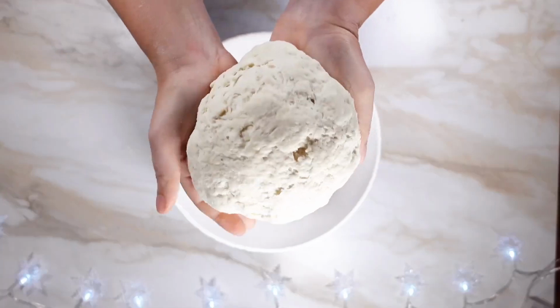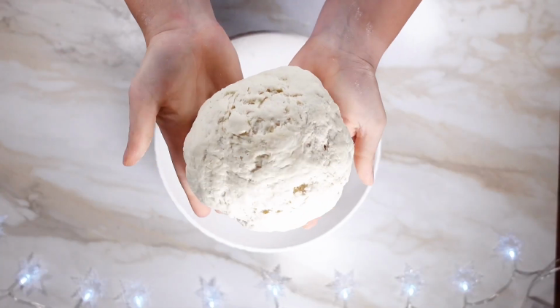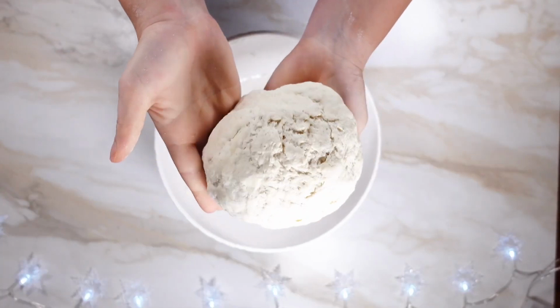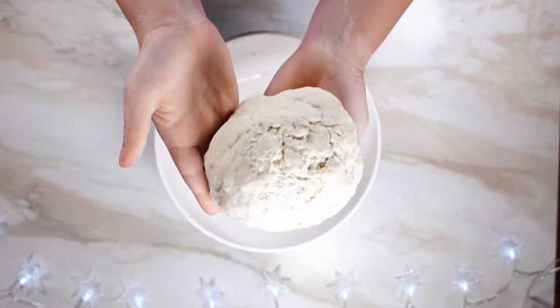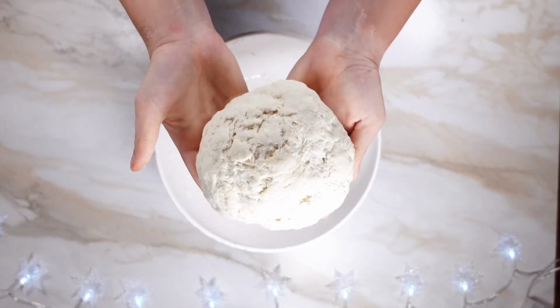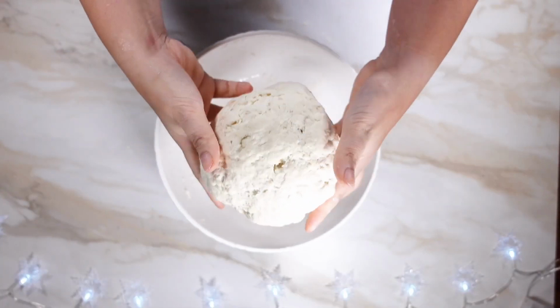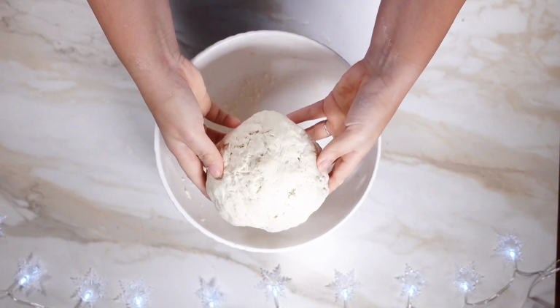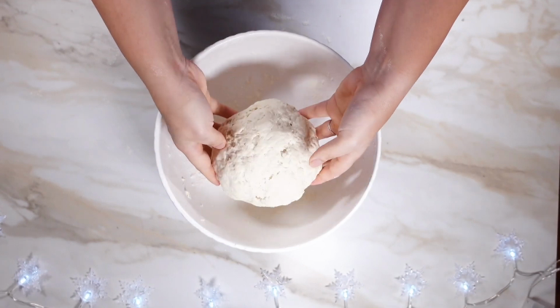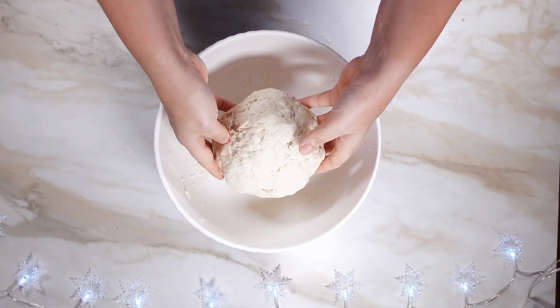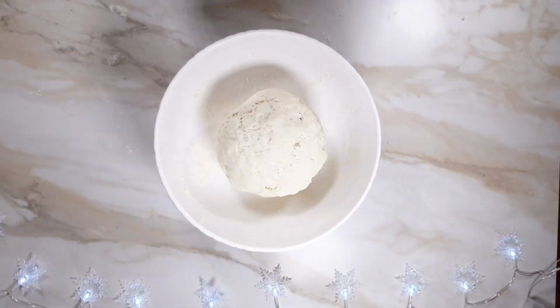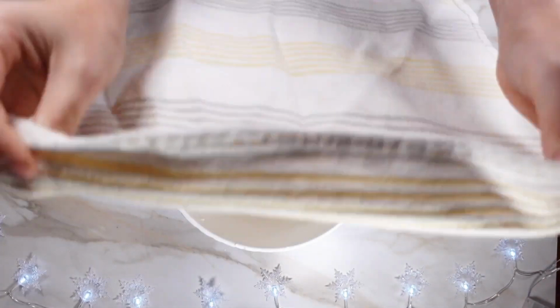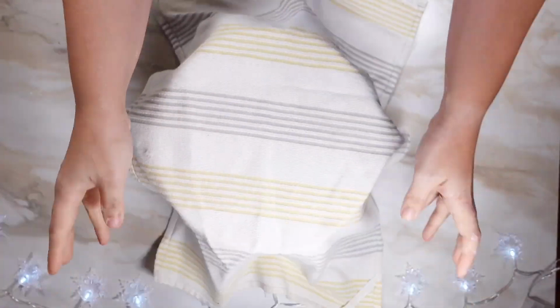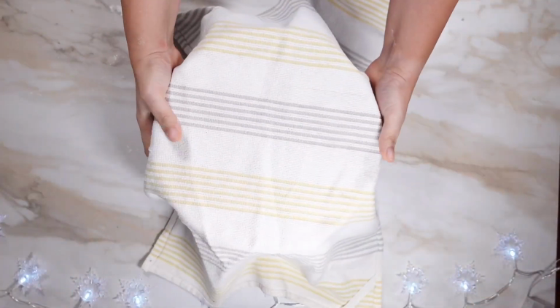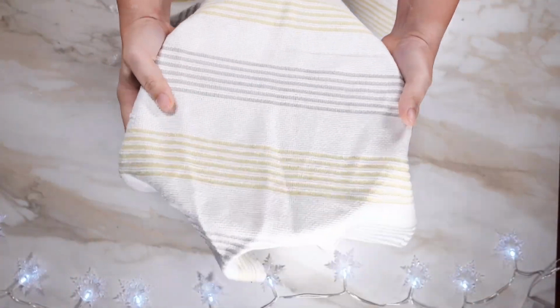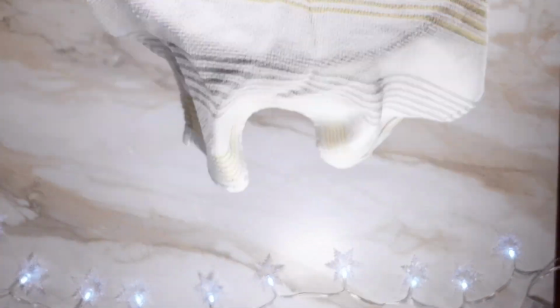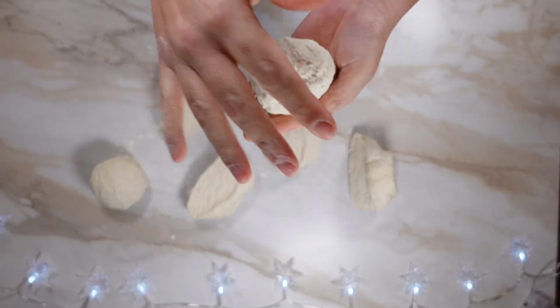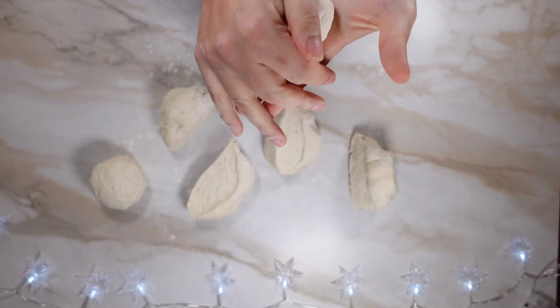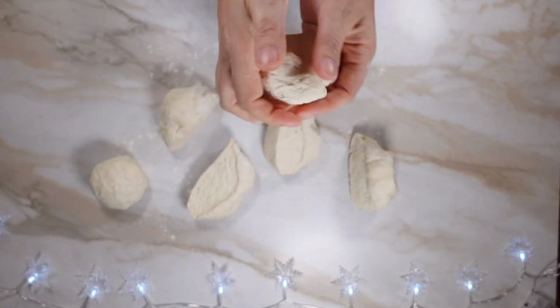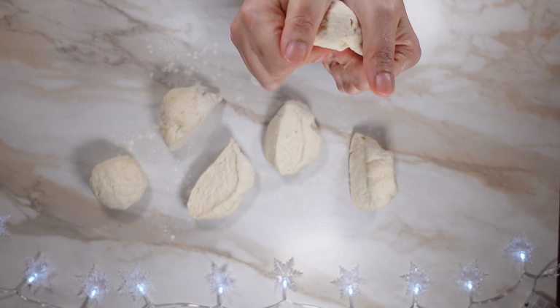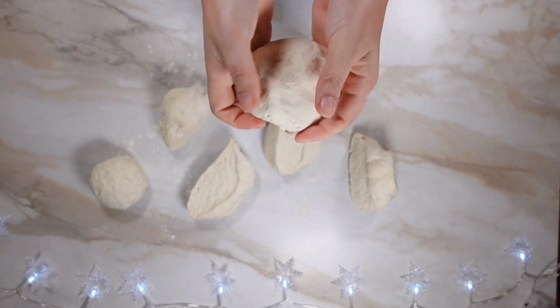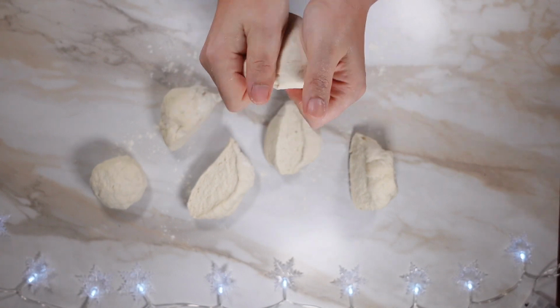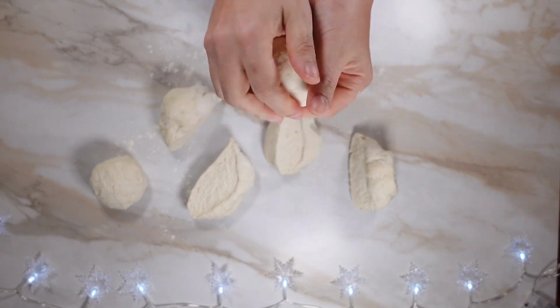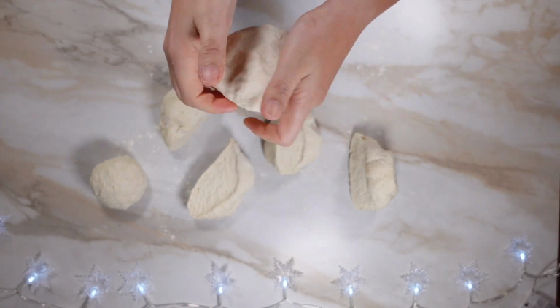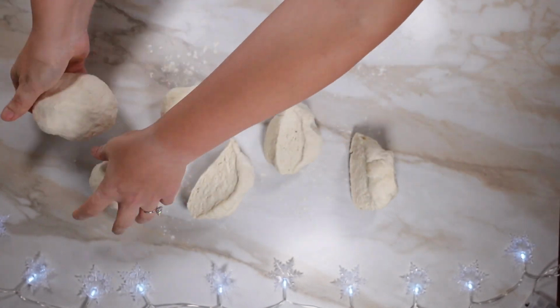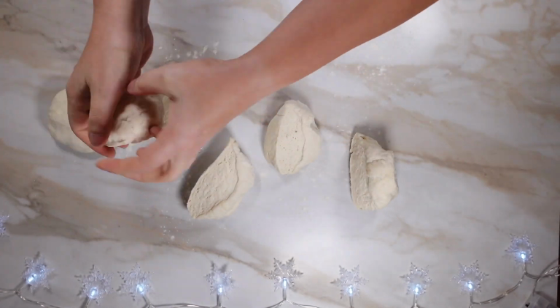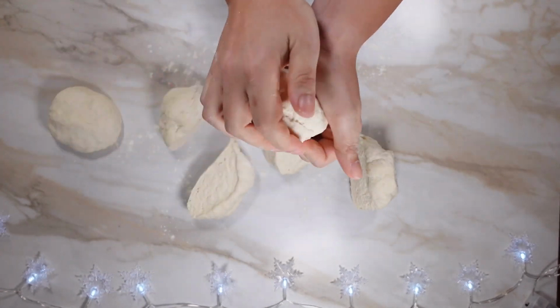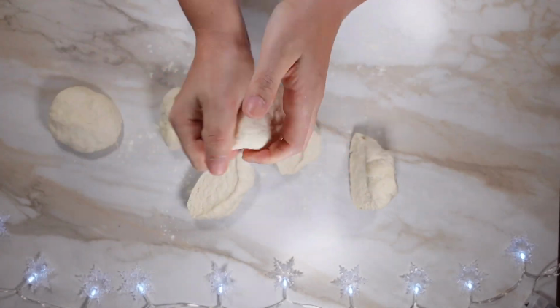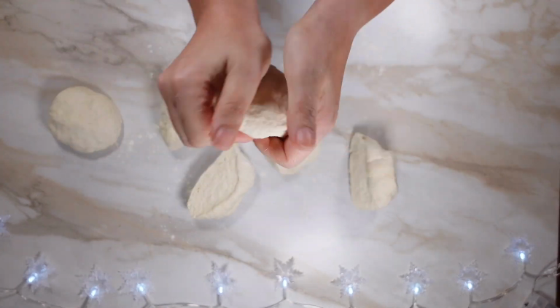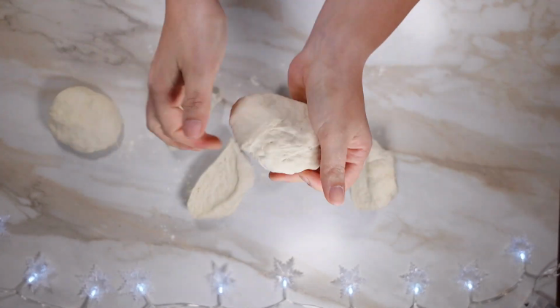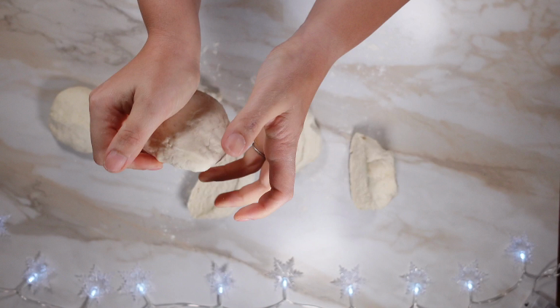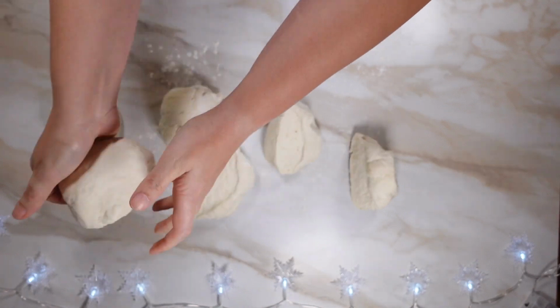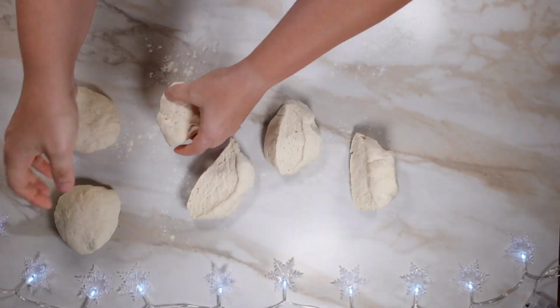Afterwards, you can let it rest for about 20 to 30 minutes and it's going to have a very play-doh-y consistency. It's going to have a lot of stretch and you are ready to use the dough to make your recipe.